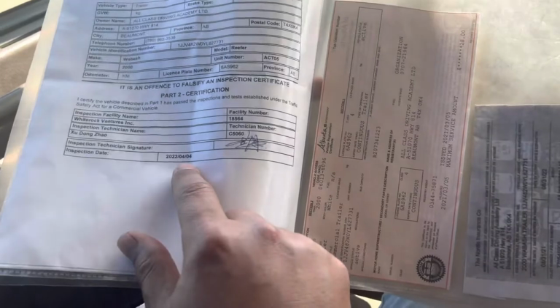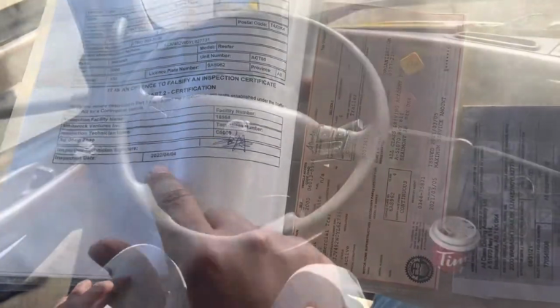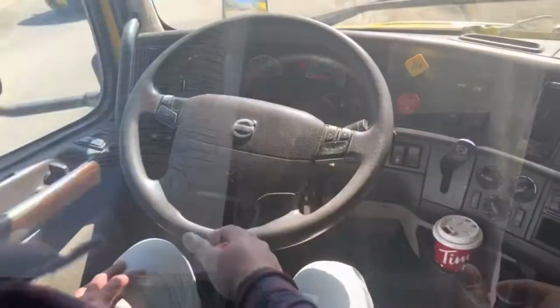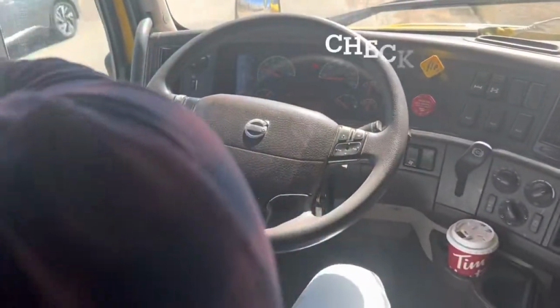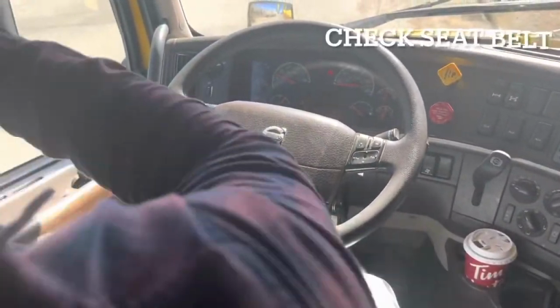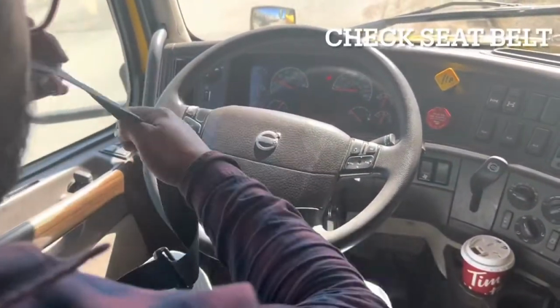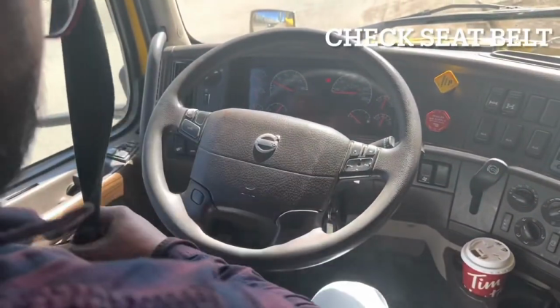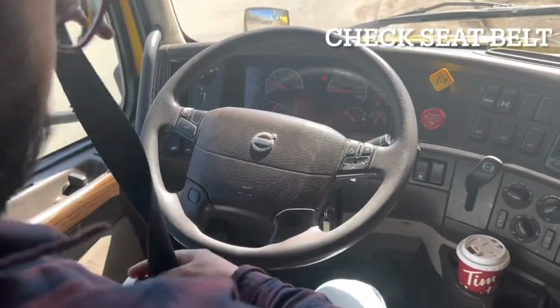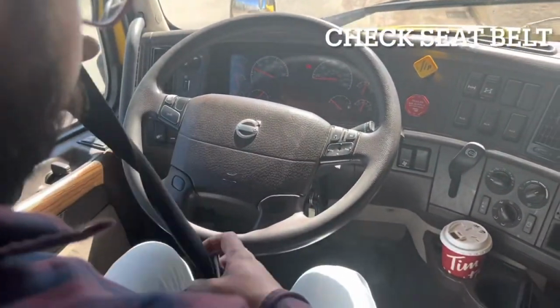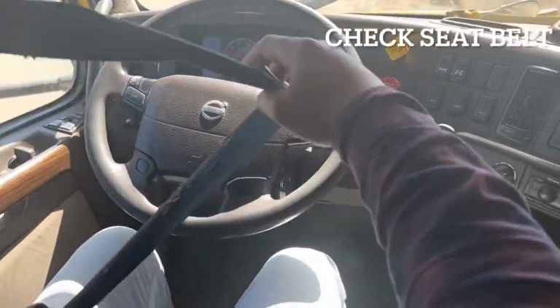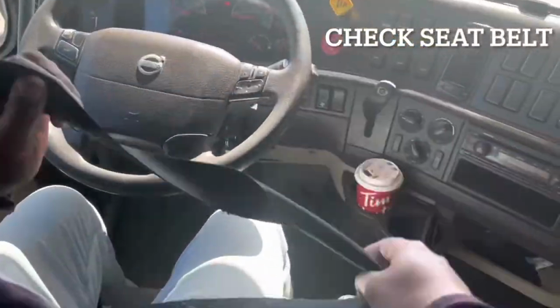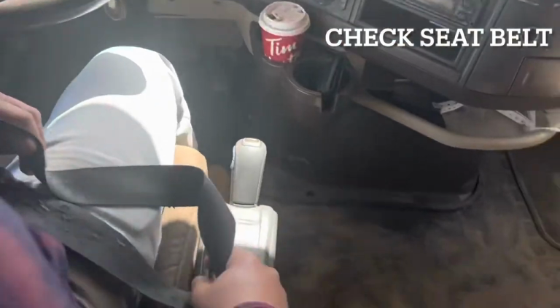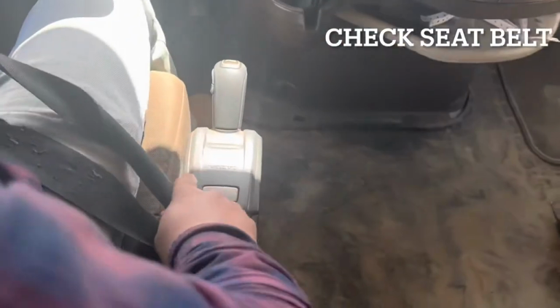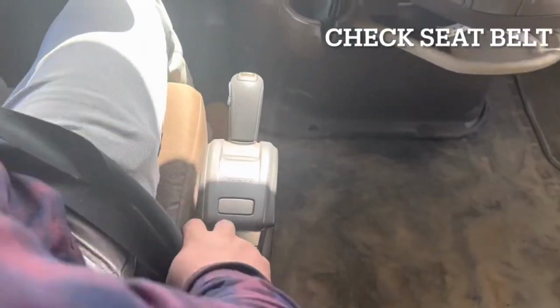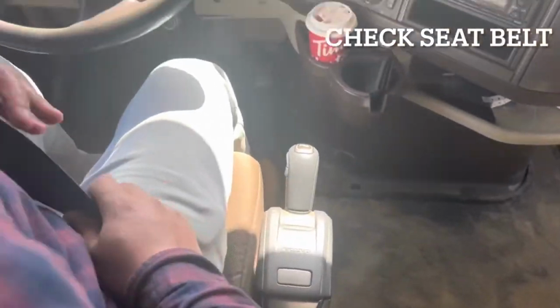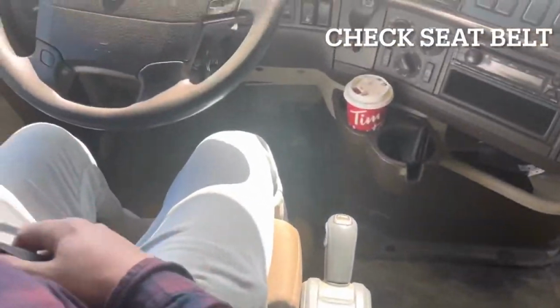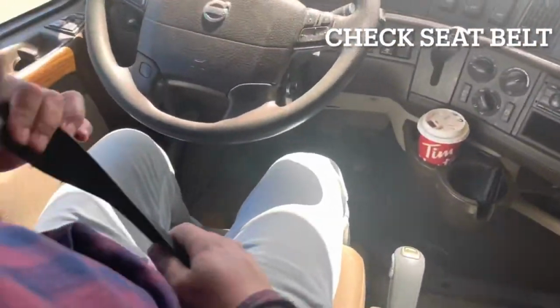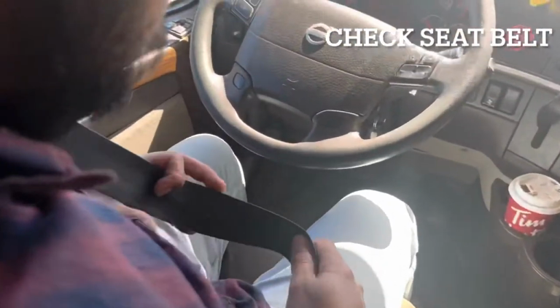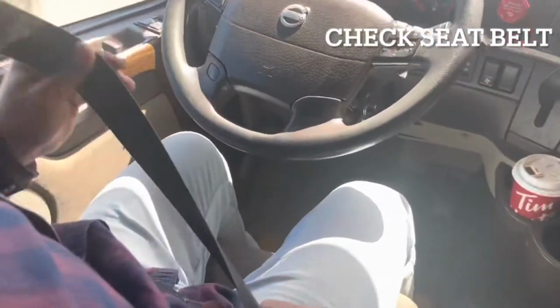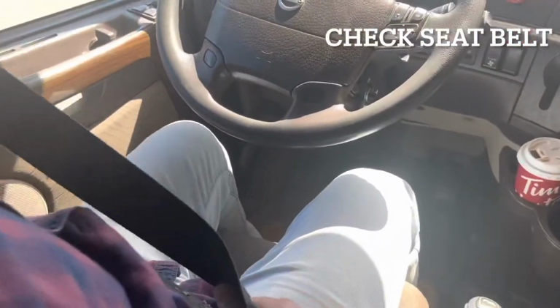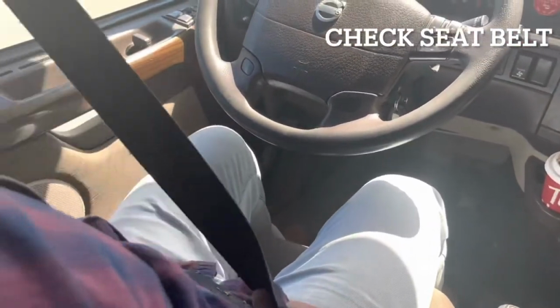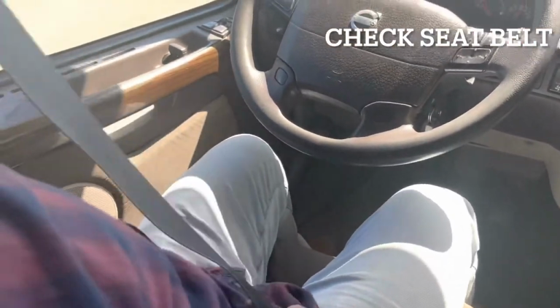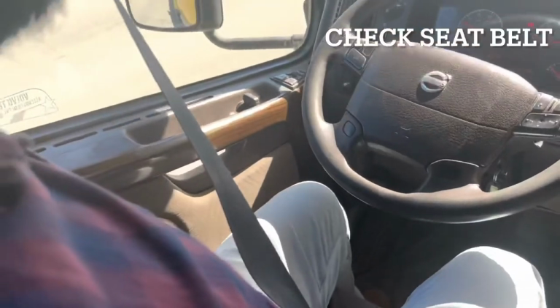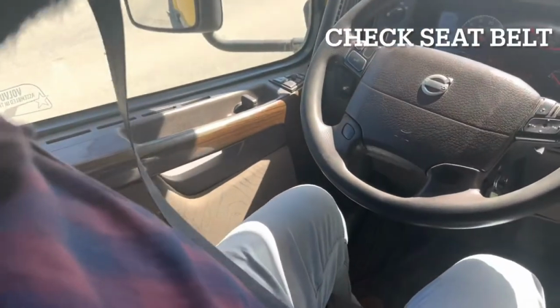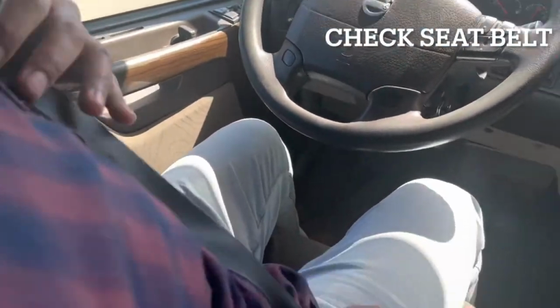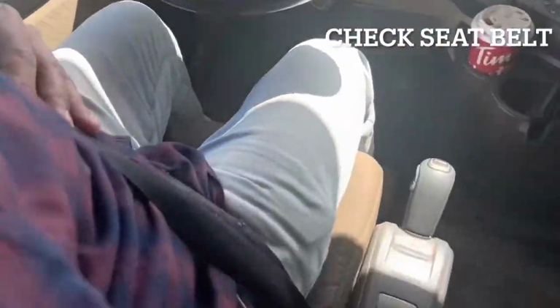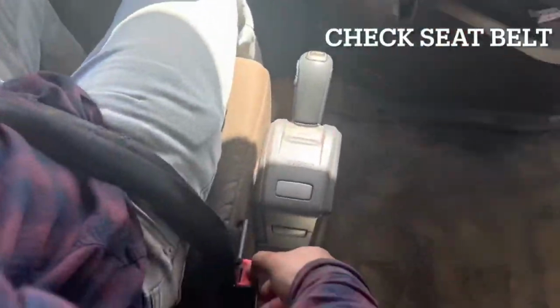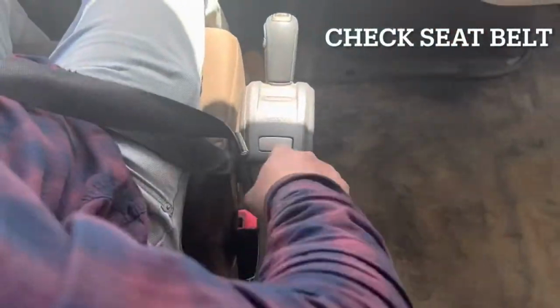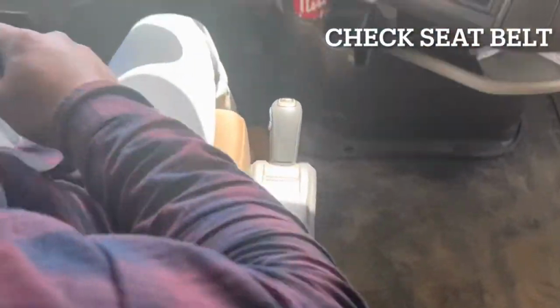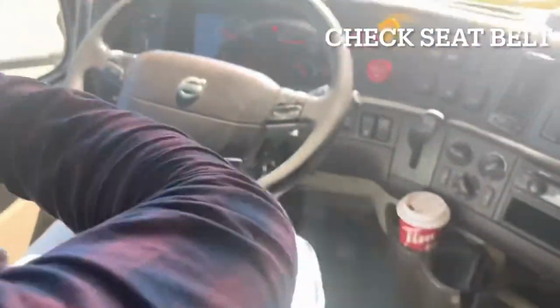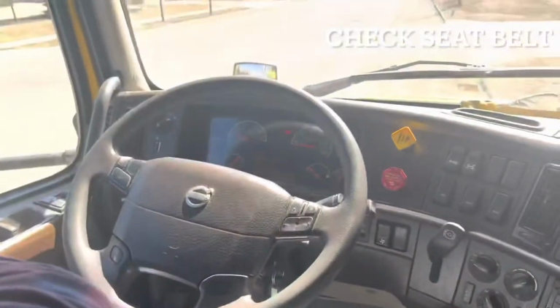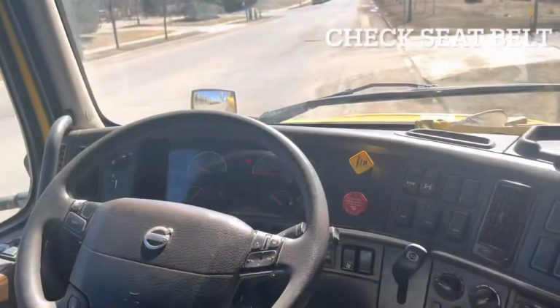Next we will check our seatbelt. We will grab the seatbelt and look for any damages on it. Then we will latch it into its place and try to see if it locks. Then unlatch the seatbelt and make sure it goes back to its place.